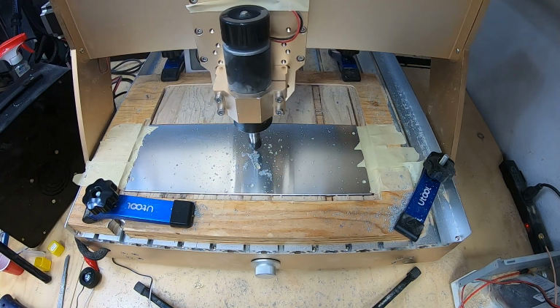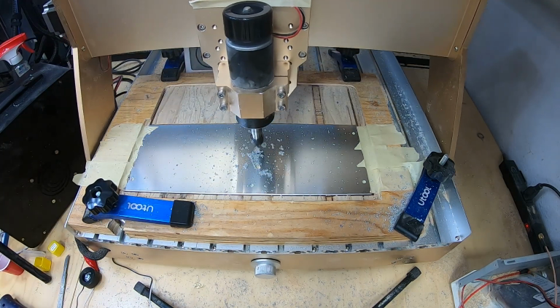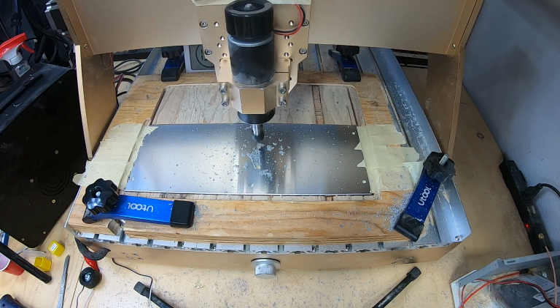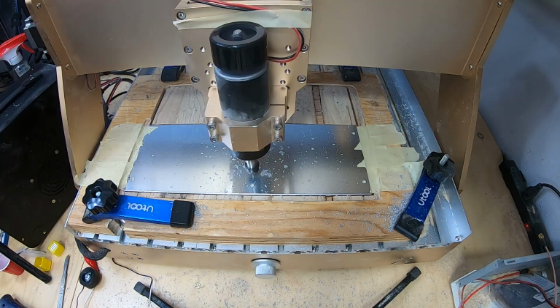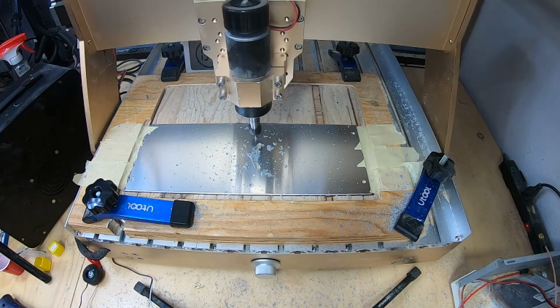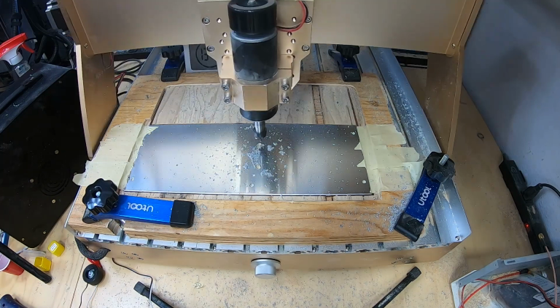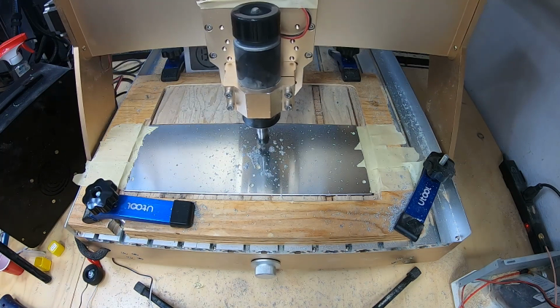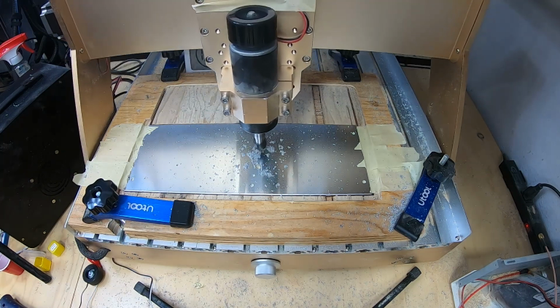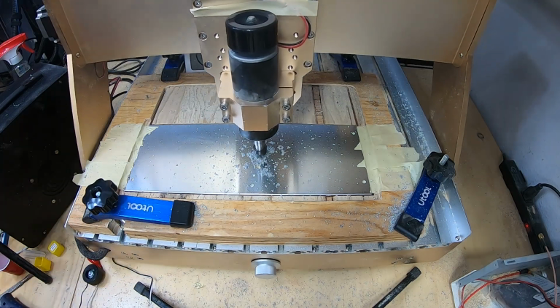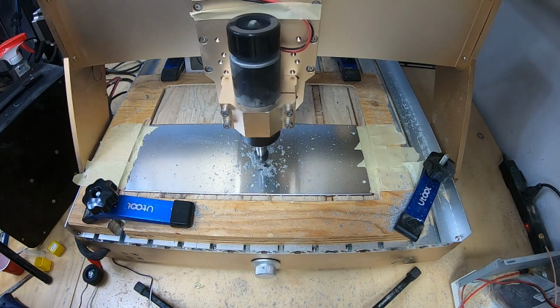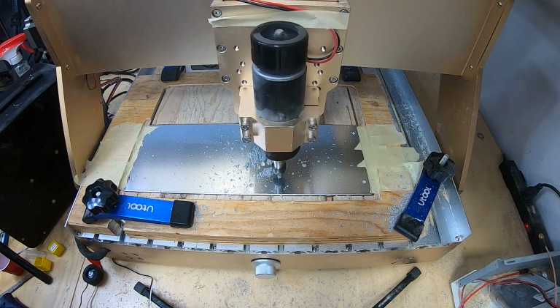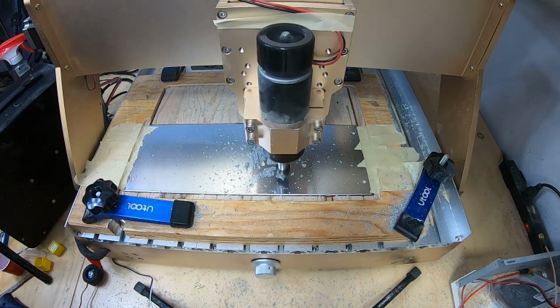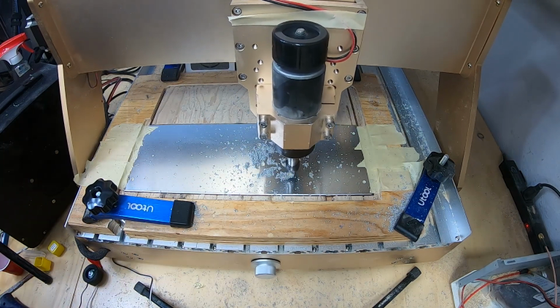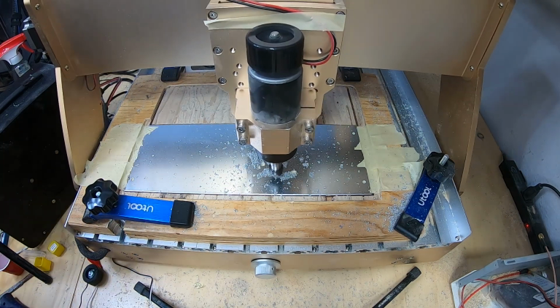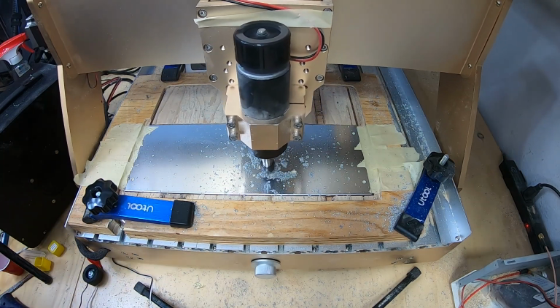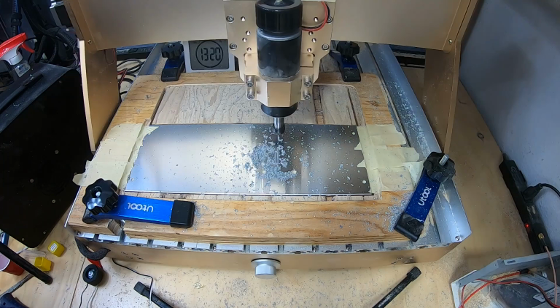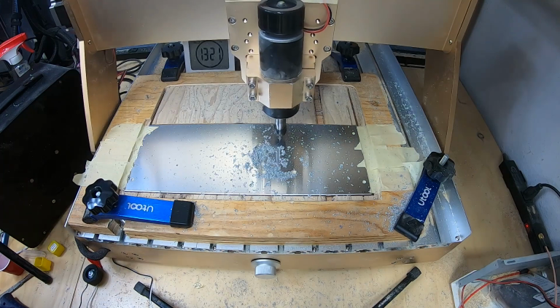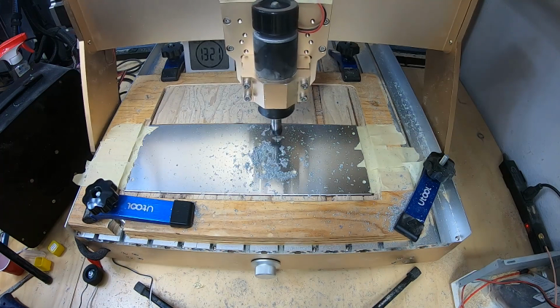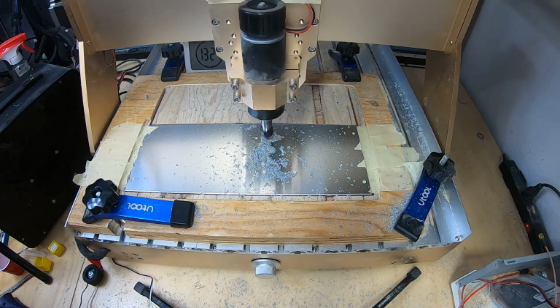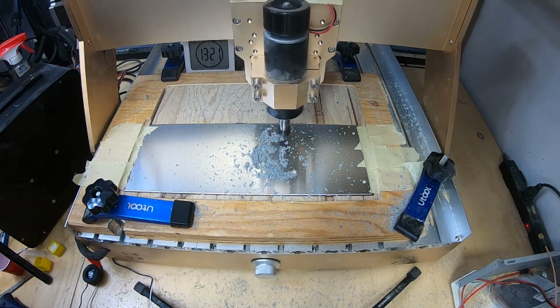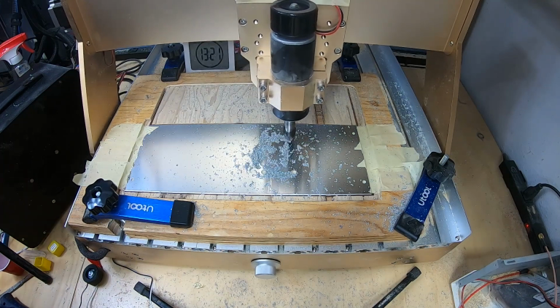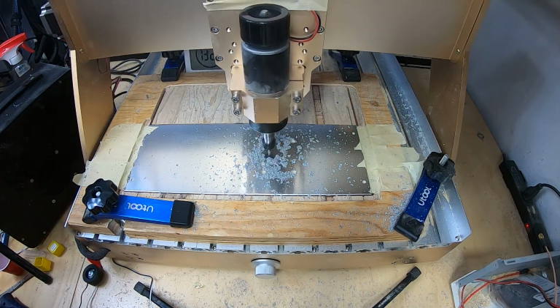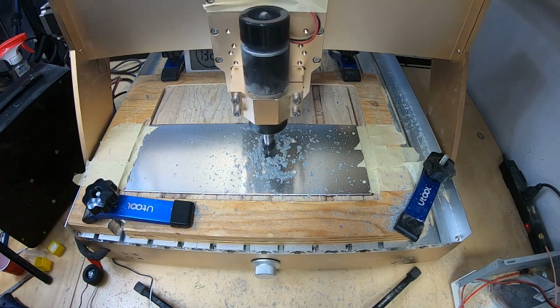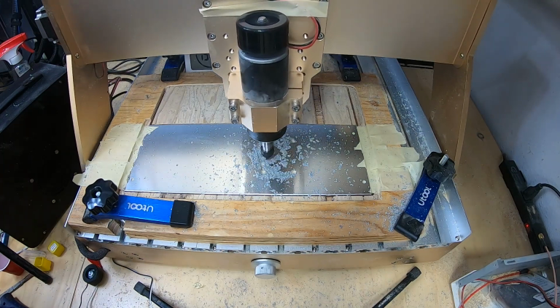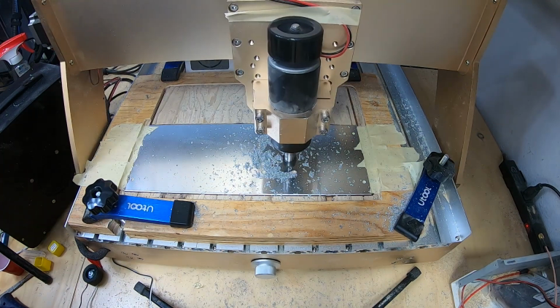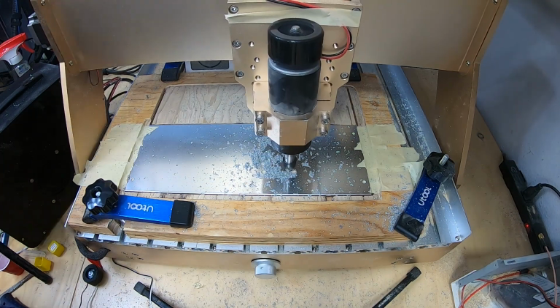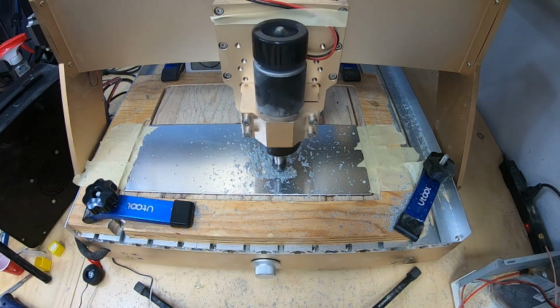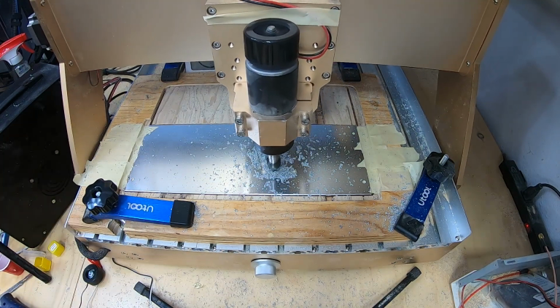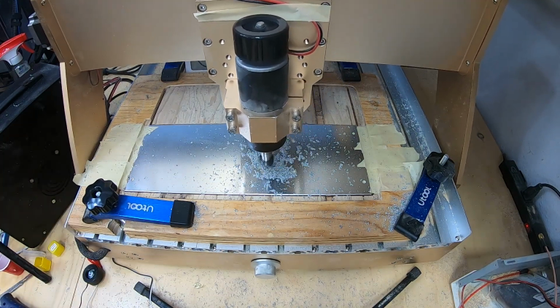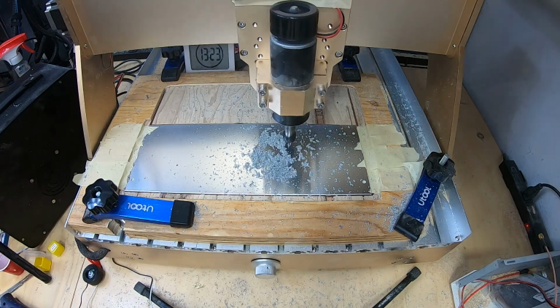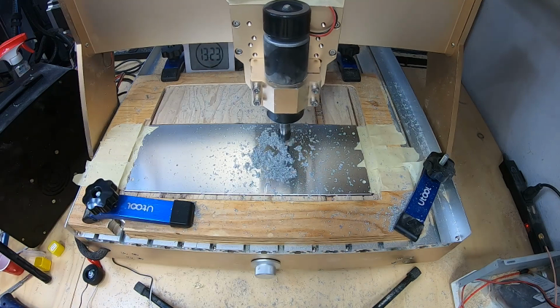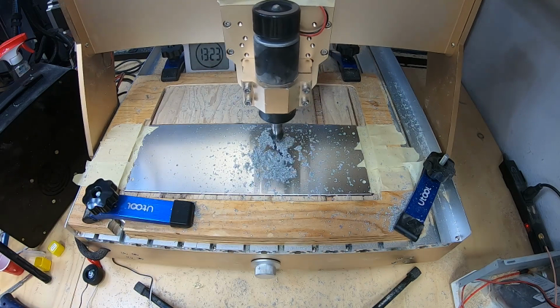I do have a few left if you'd like one. You can find them on my website ai6ym.radio. They are sold individually or as complete T41 V12 kits. Each one is unique and handmade.